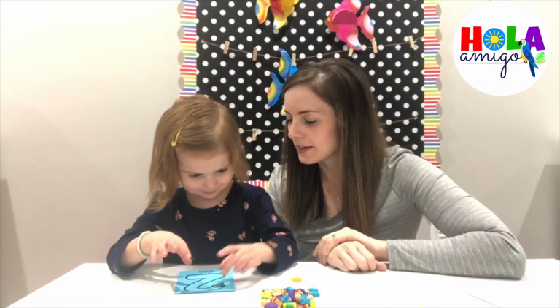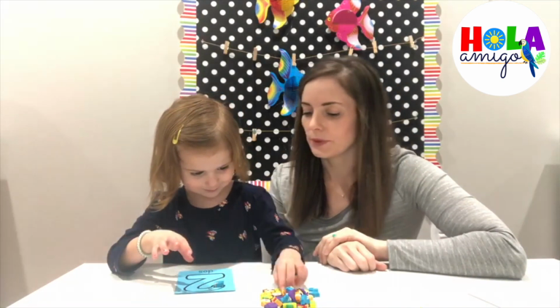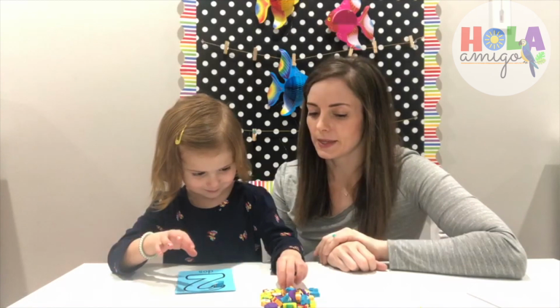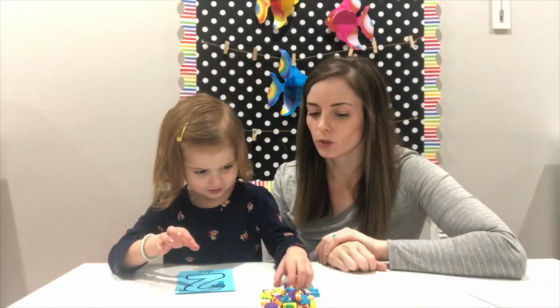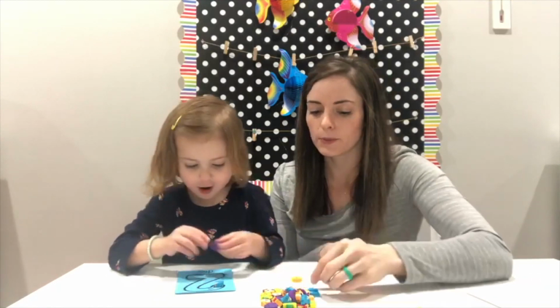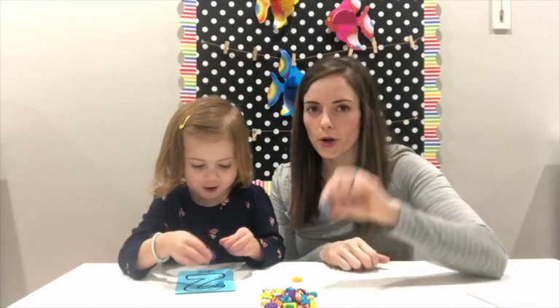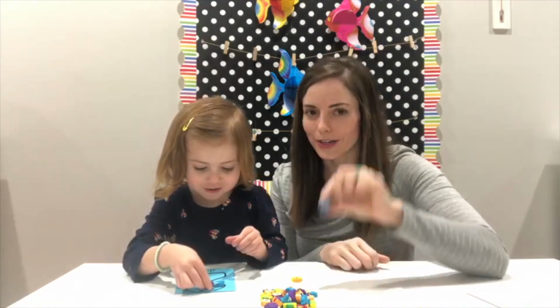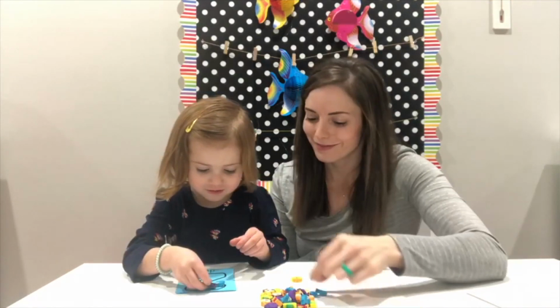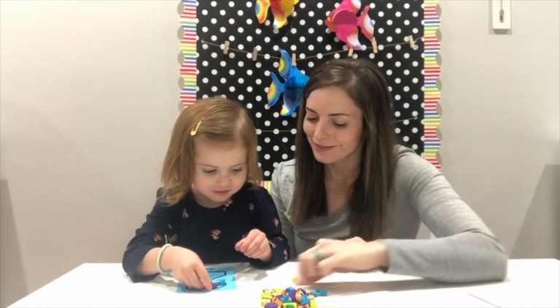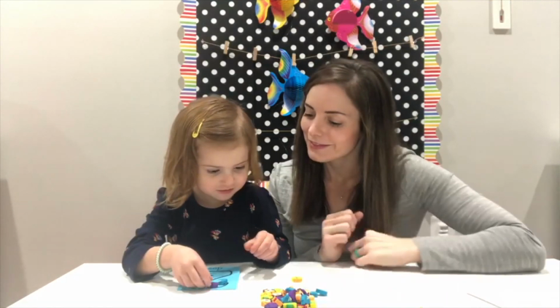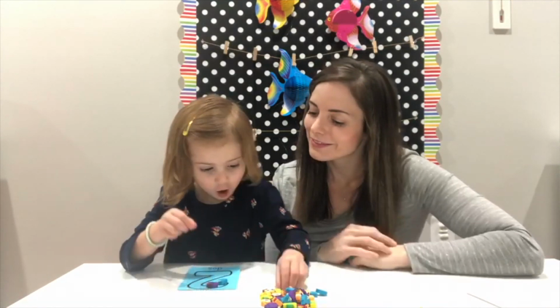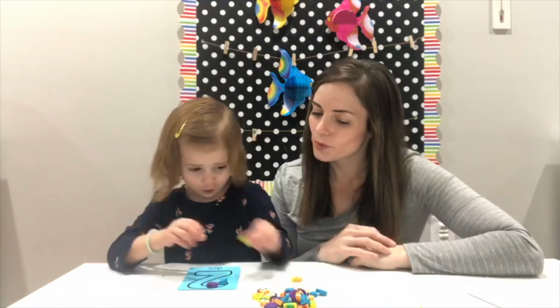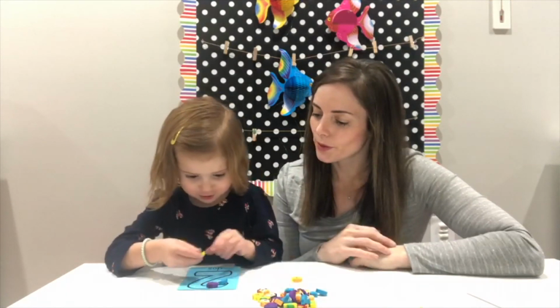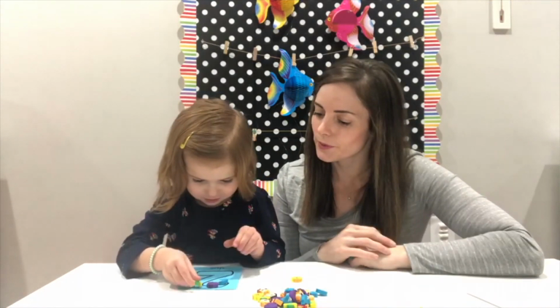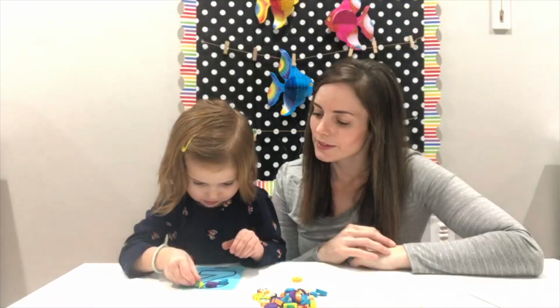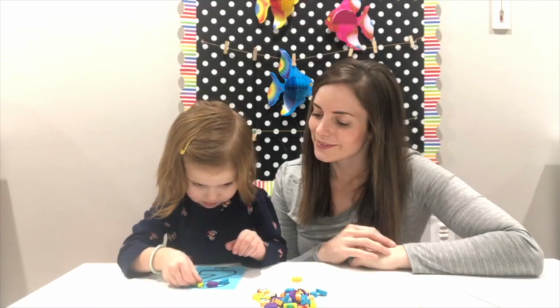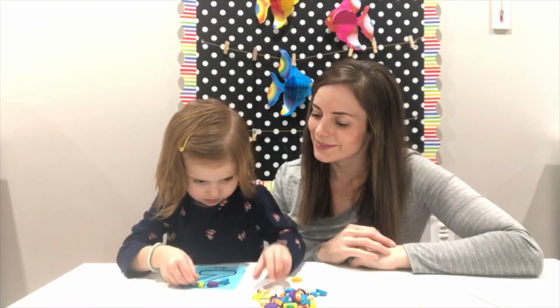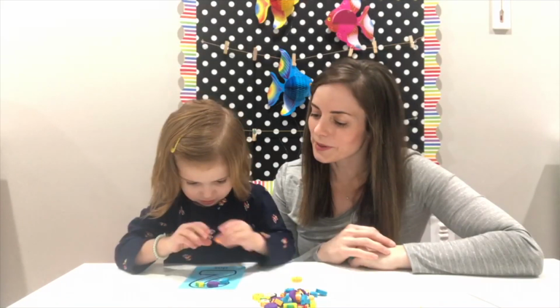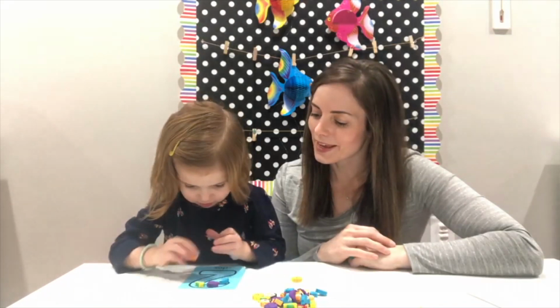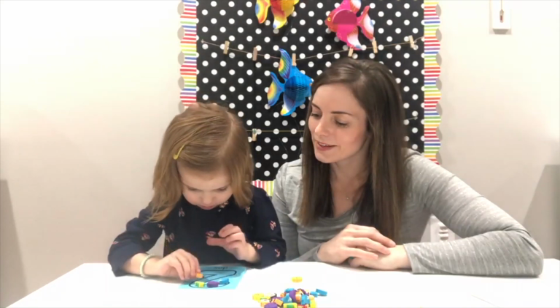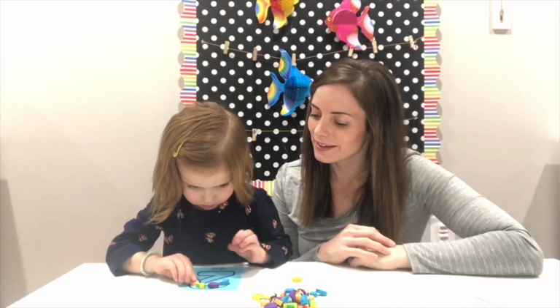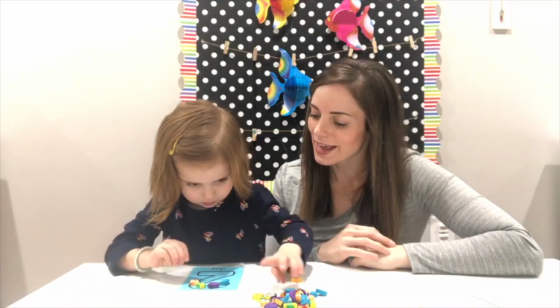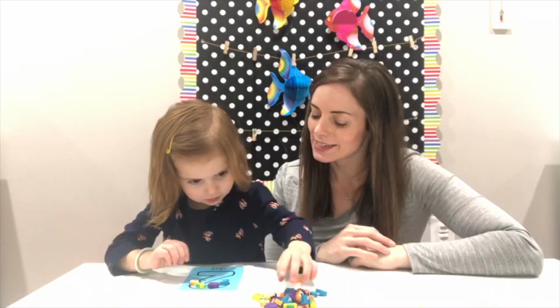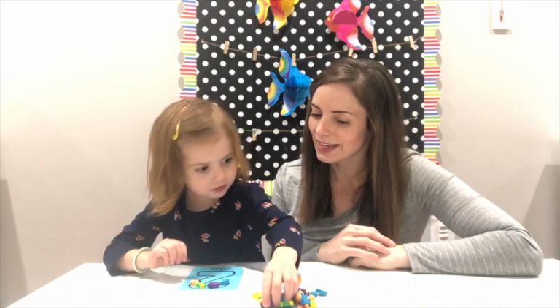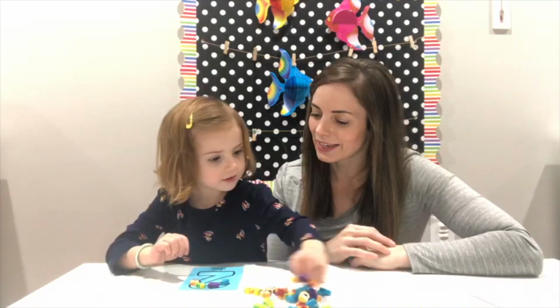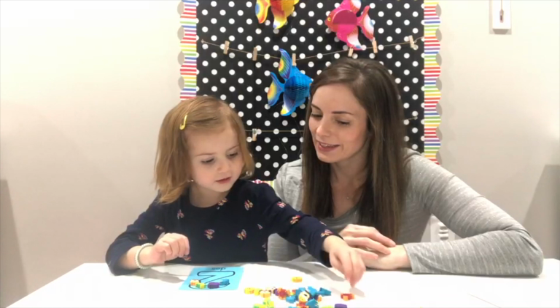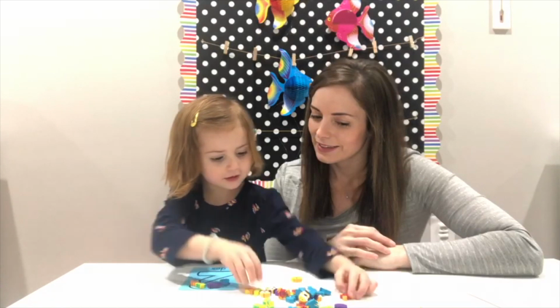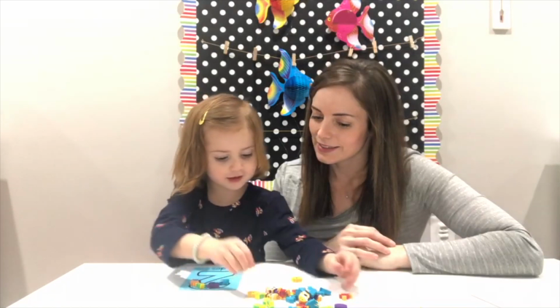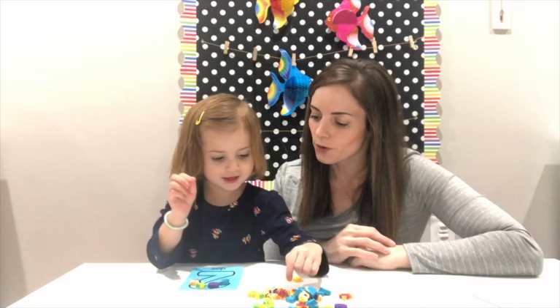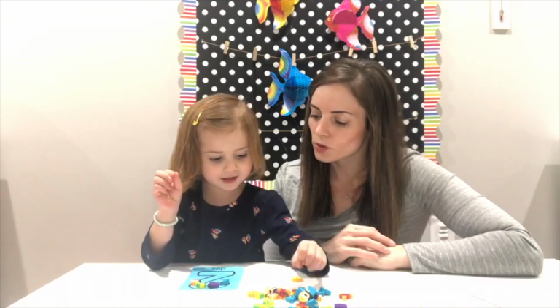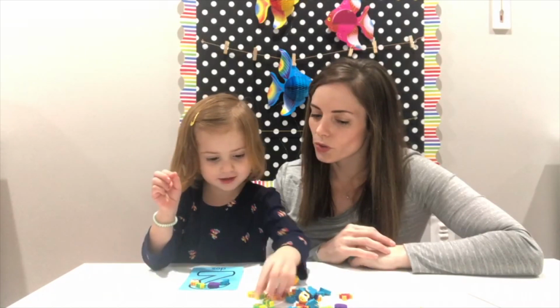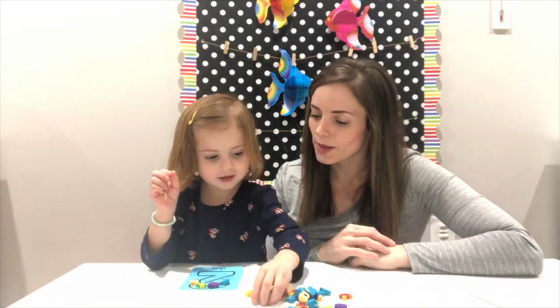Muy bien, empezando con tiburón. Cool. Muy bien, excelente. Está formando todo el número.